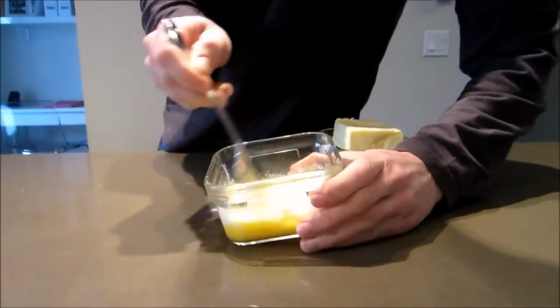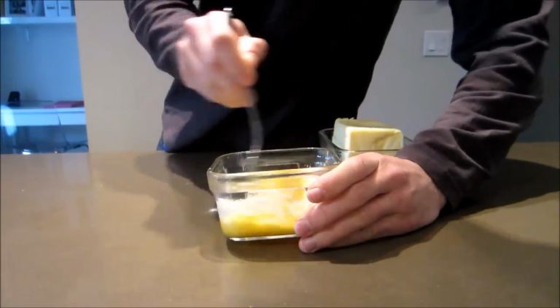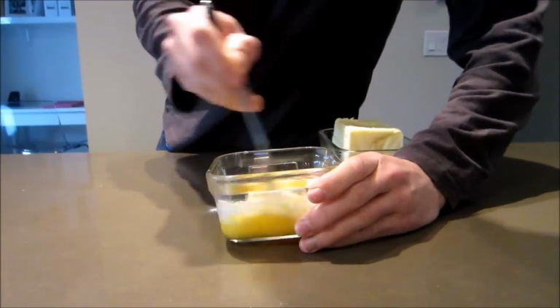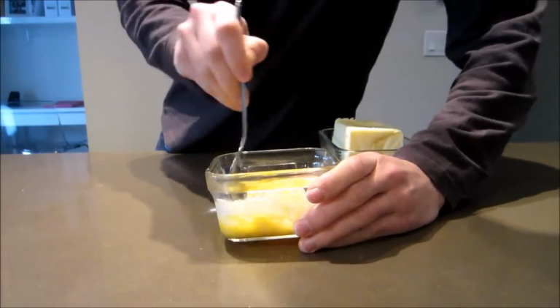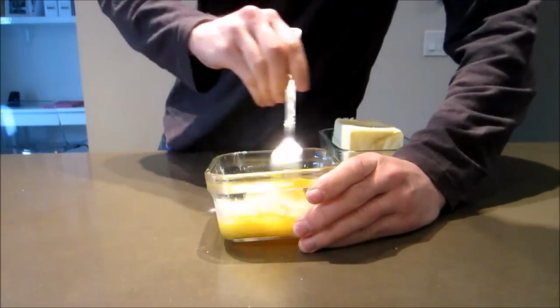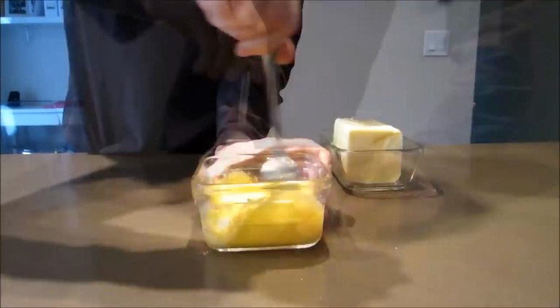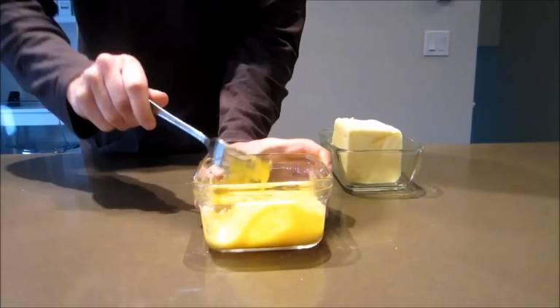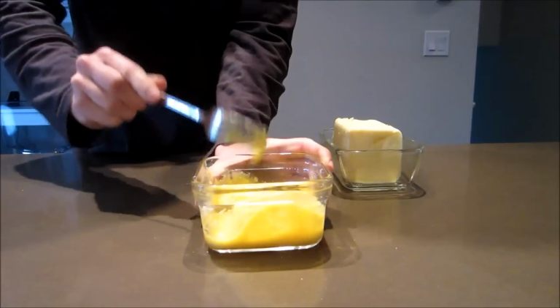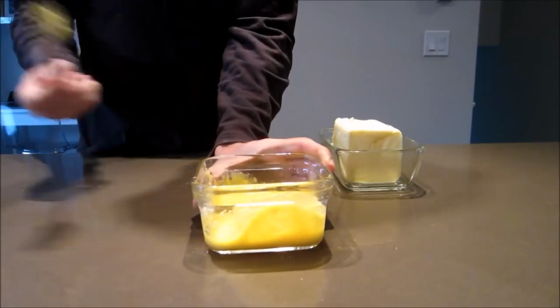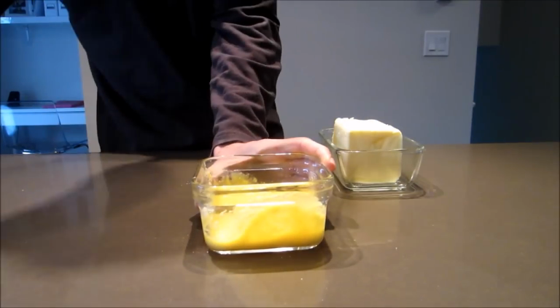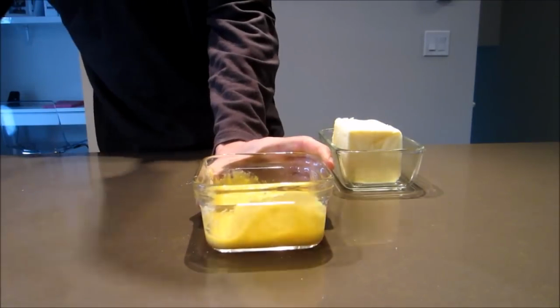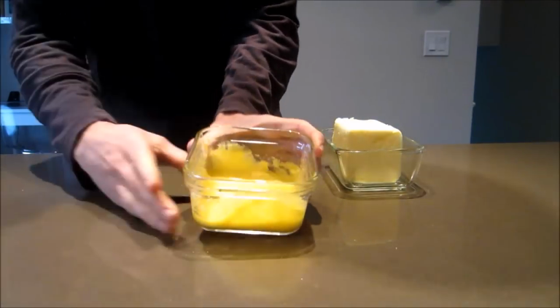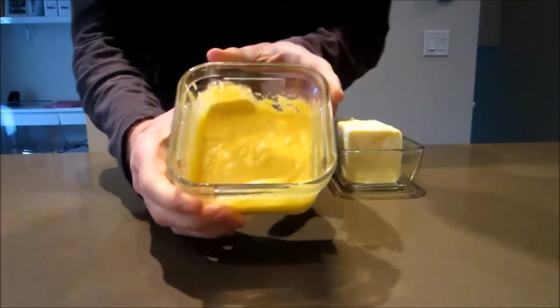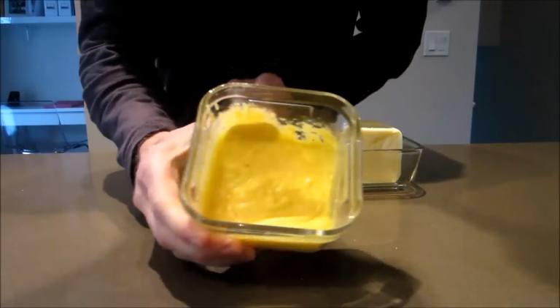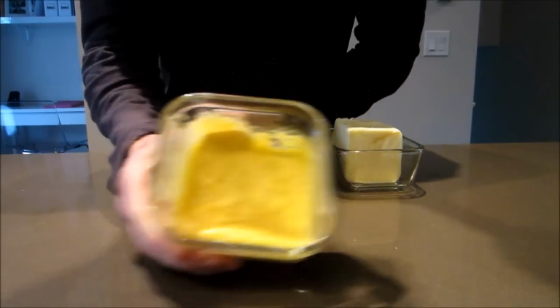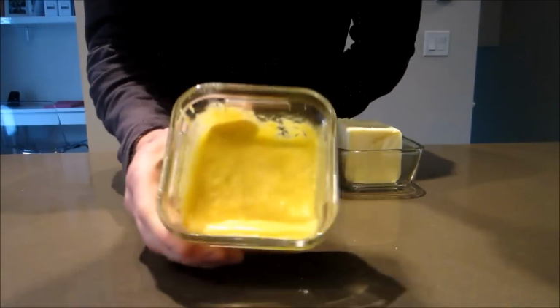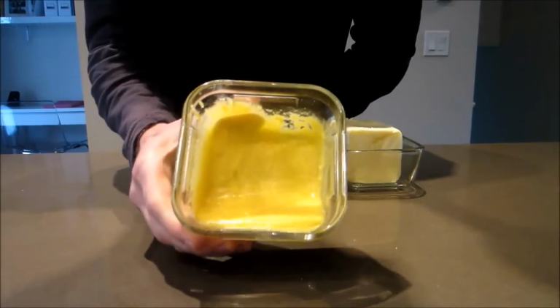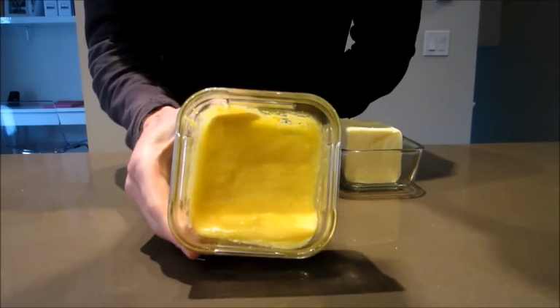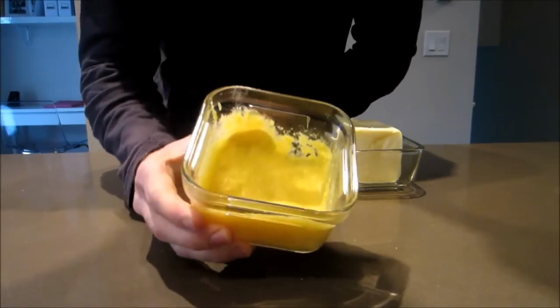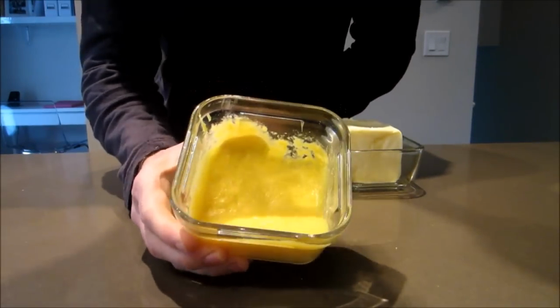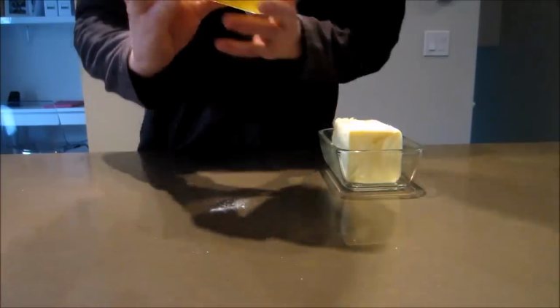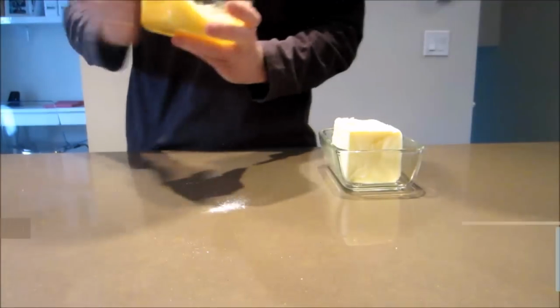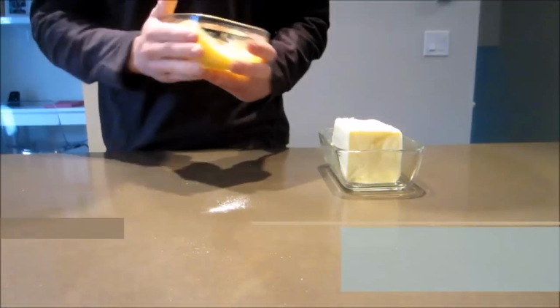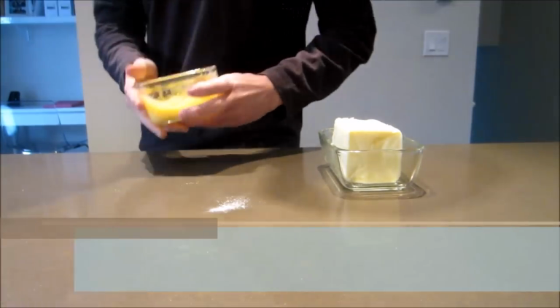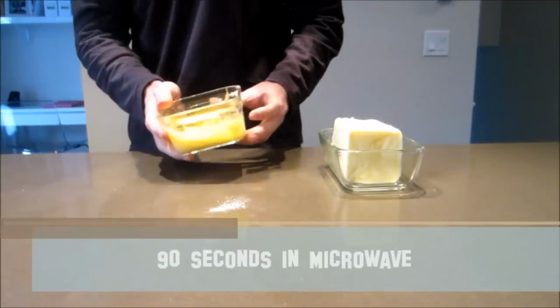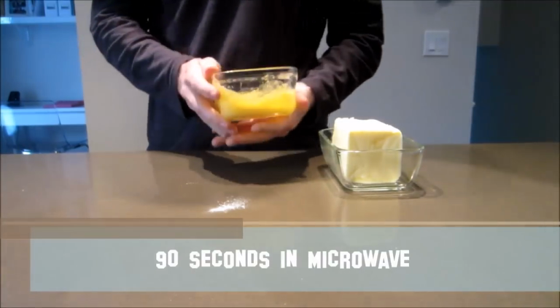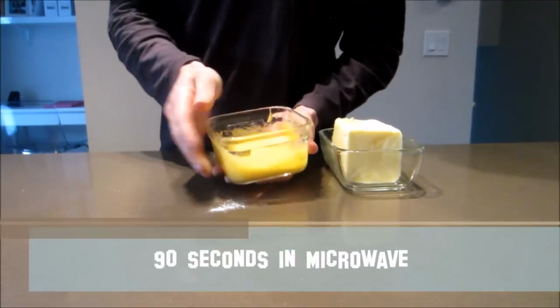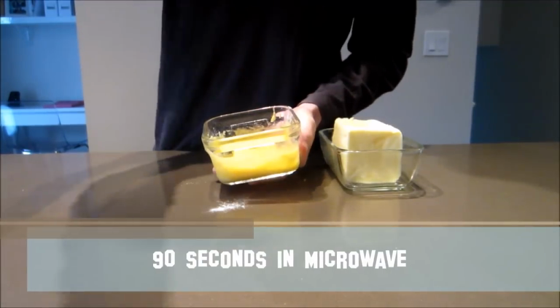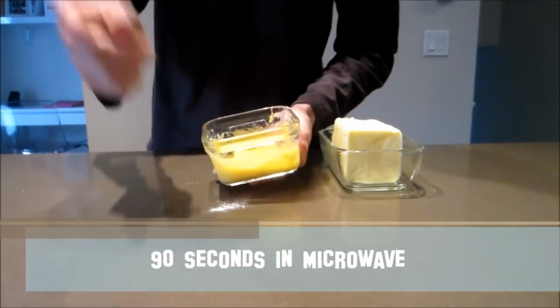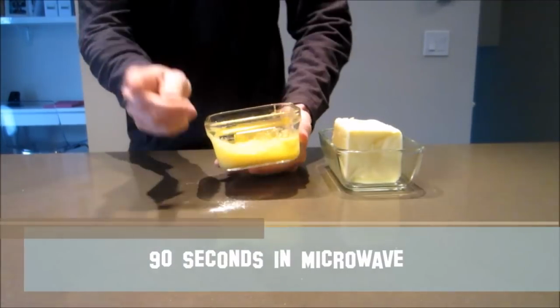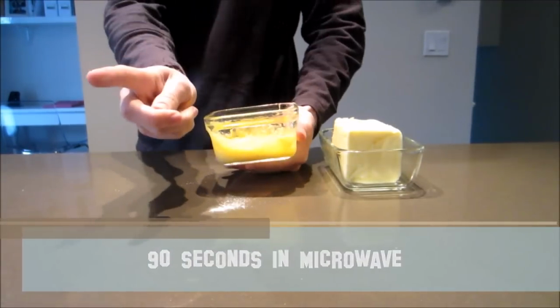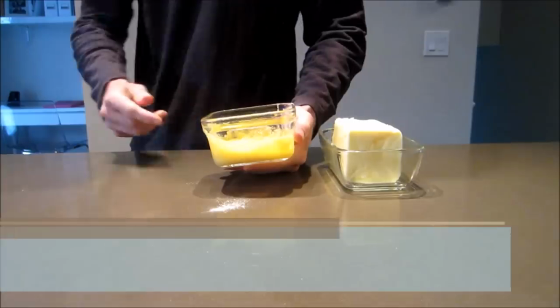Give it another stir with the fork — you should end up with a fairly thick mixture. Then go ahead and pop the ramekin in the microwave for 90 seconds.